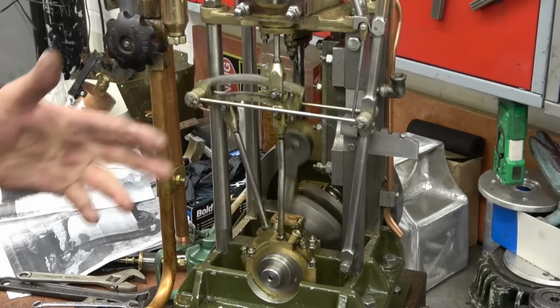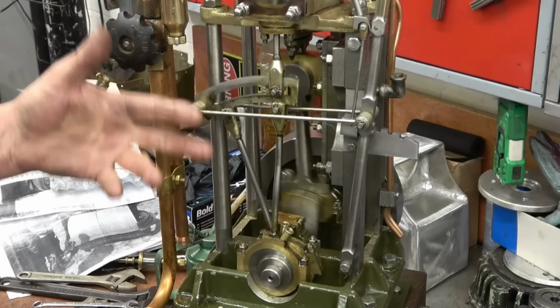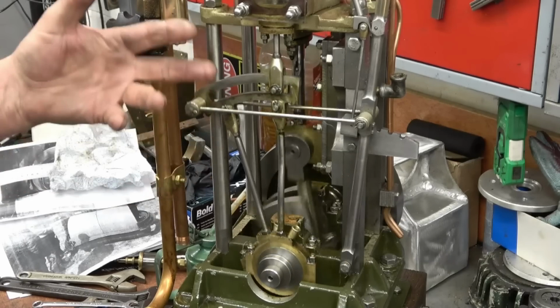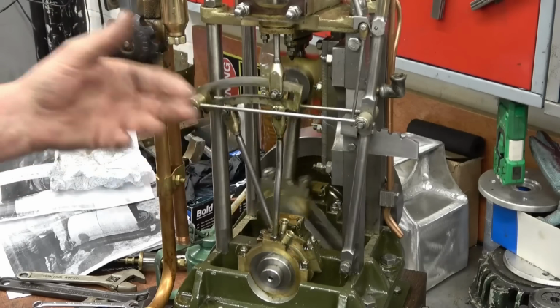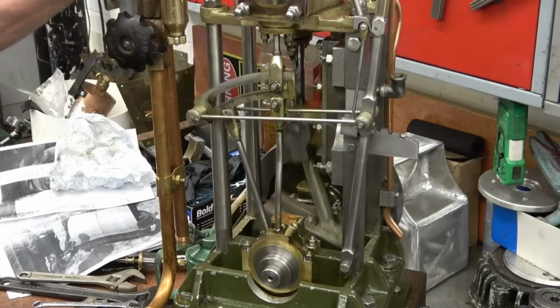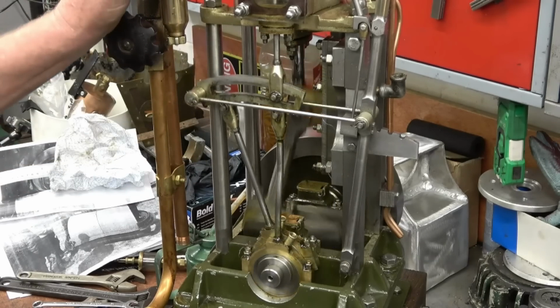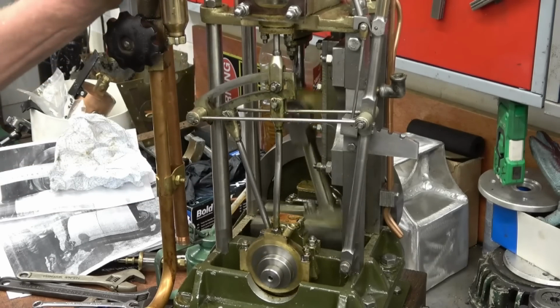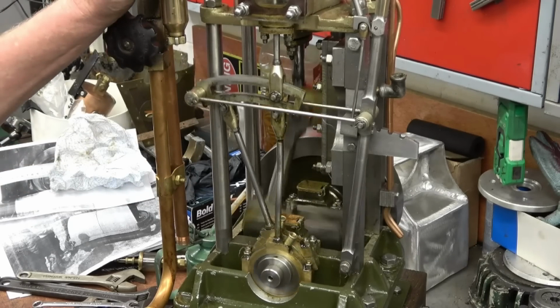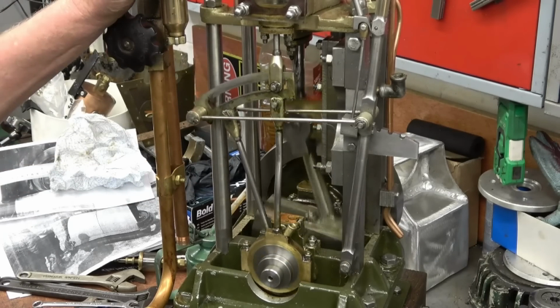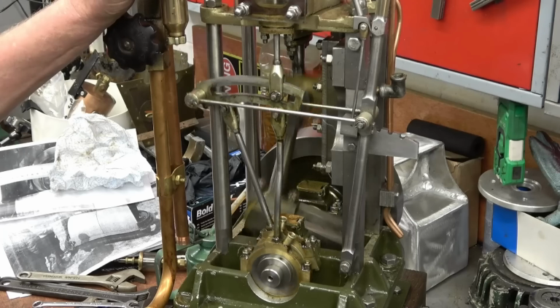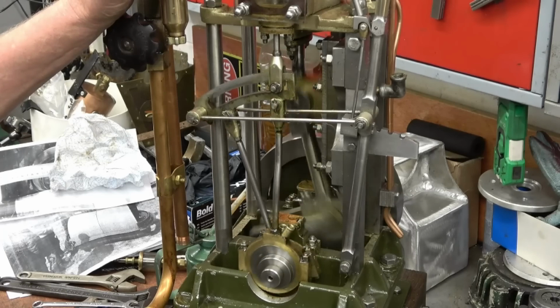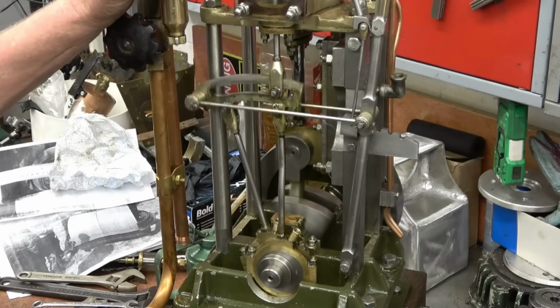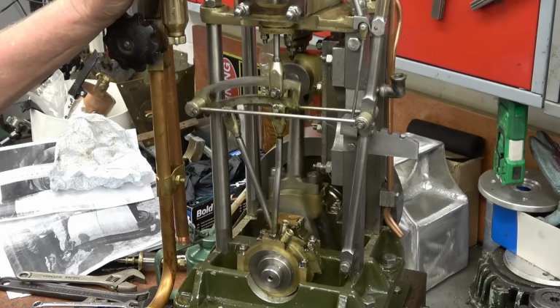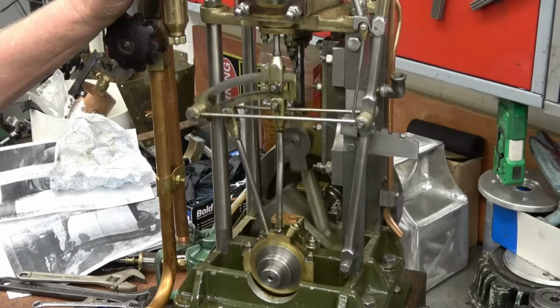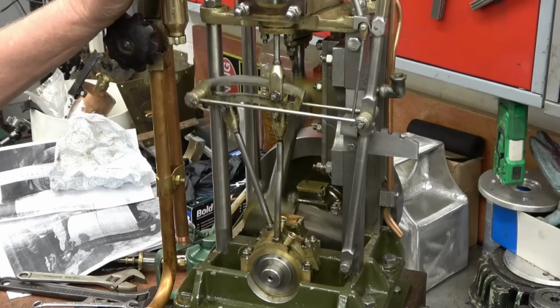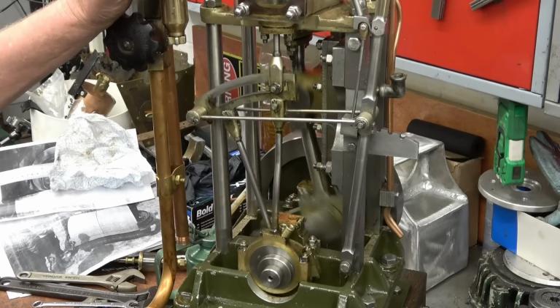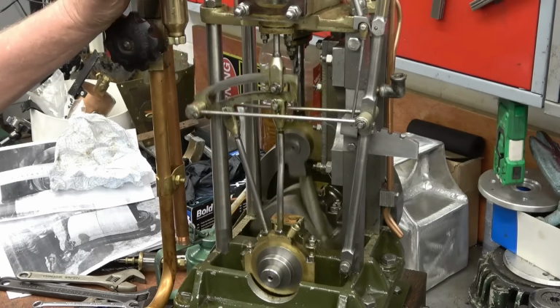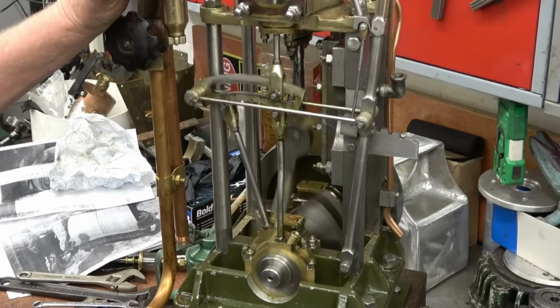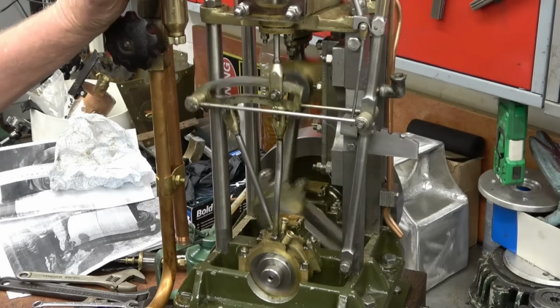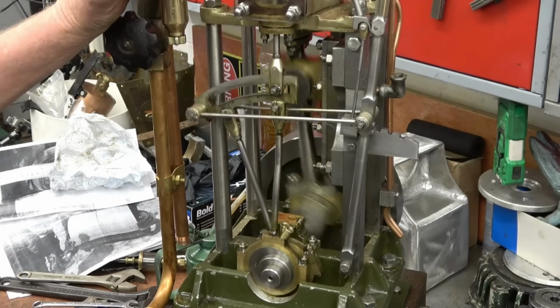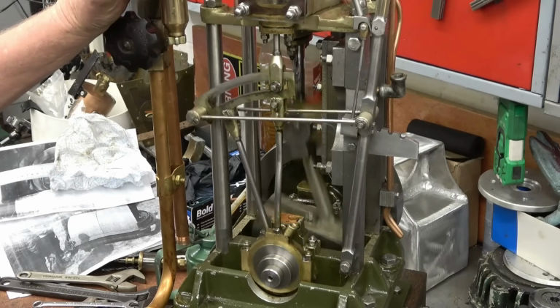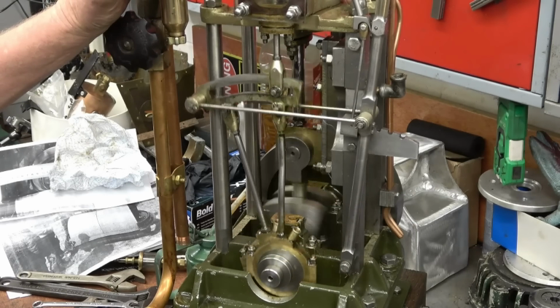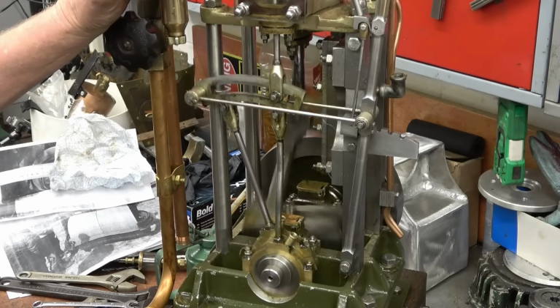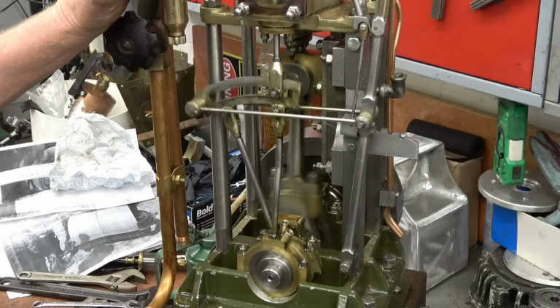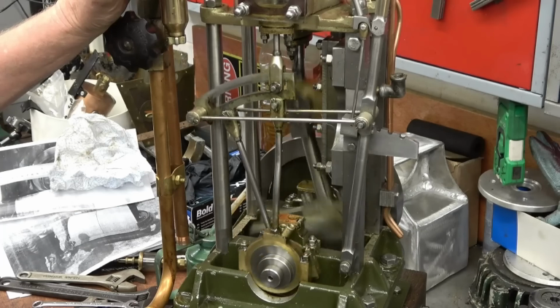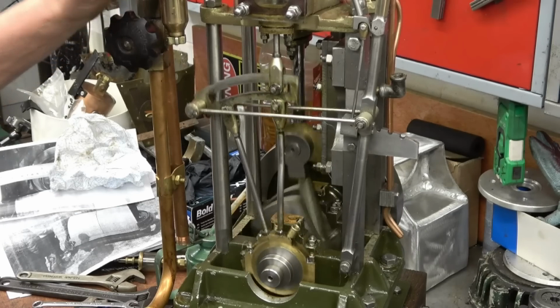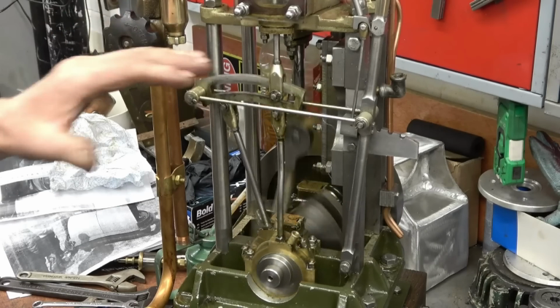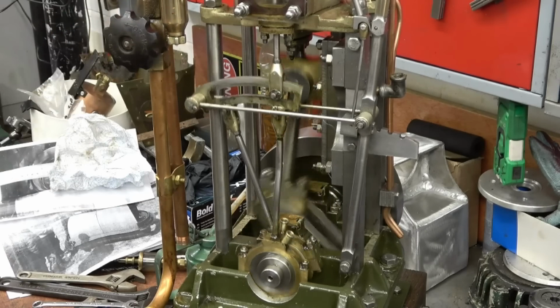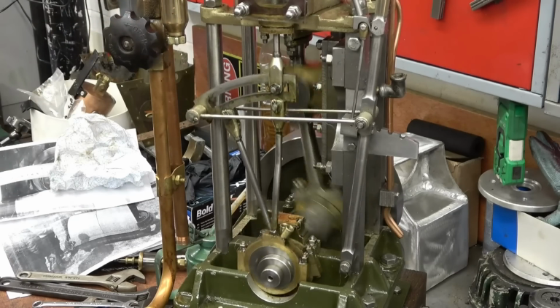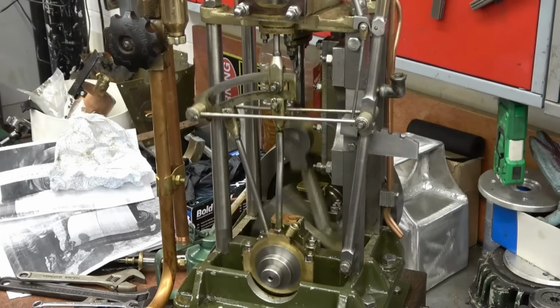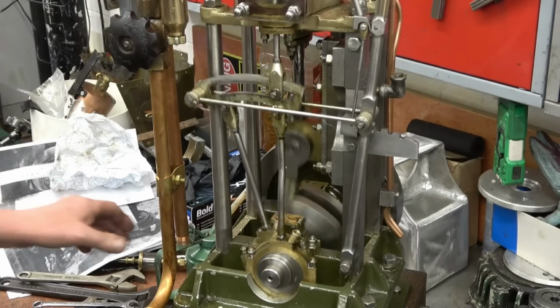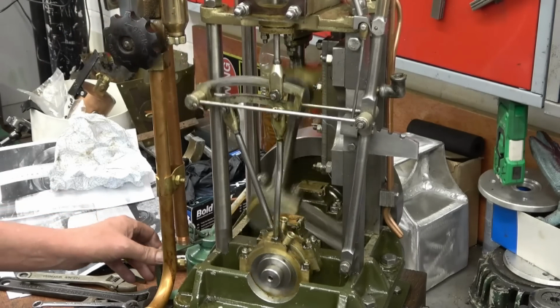This valve linking gear is called Stephenson link, used on a lot of steam engine applications like this. There are books and books written on valve gear and valve timing in steam engines.